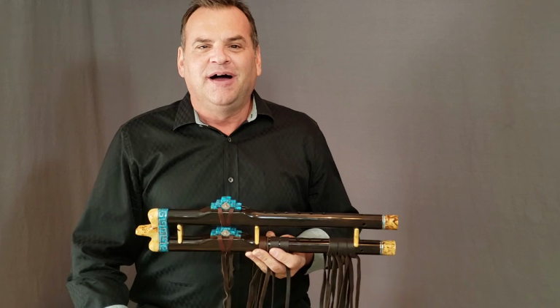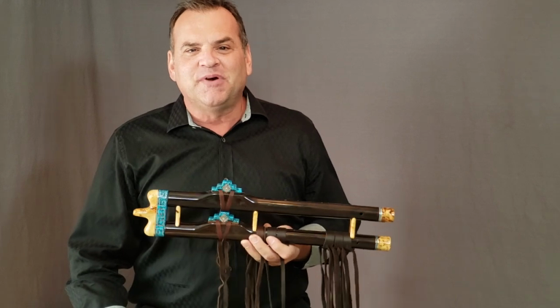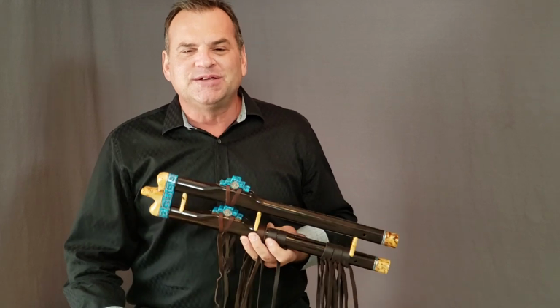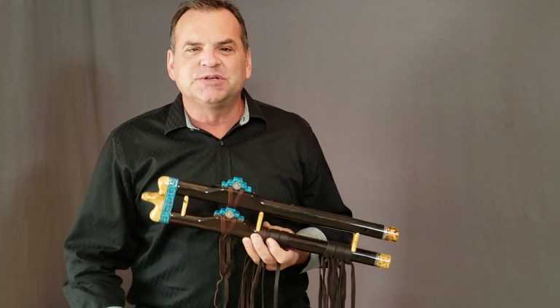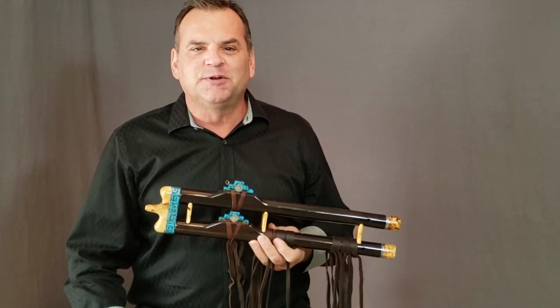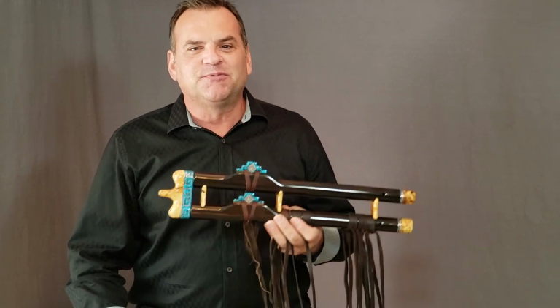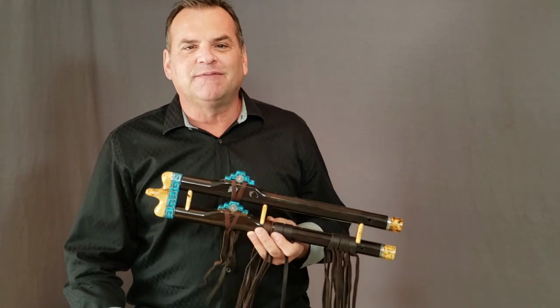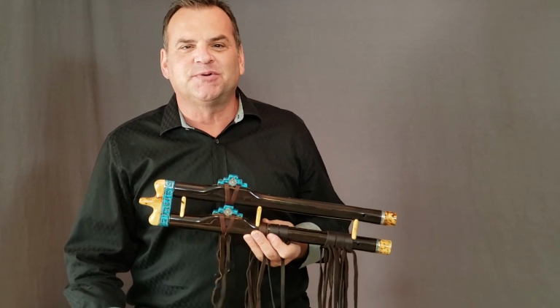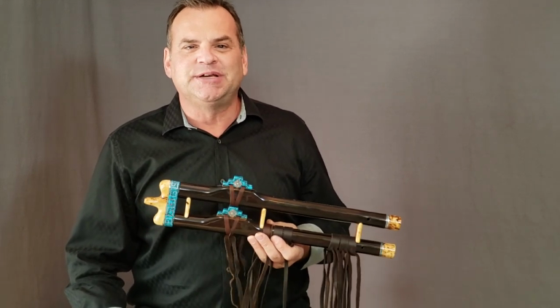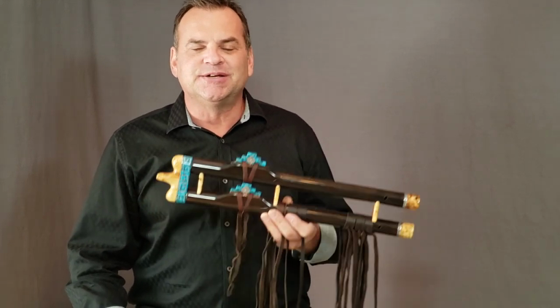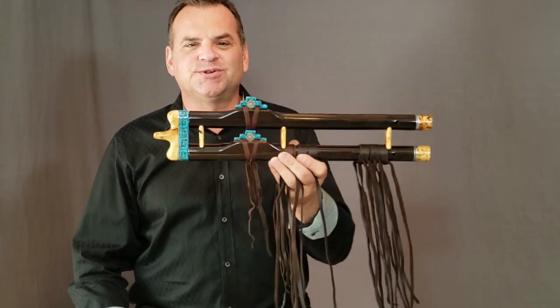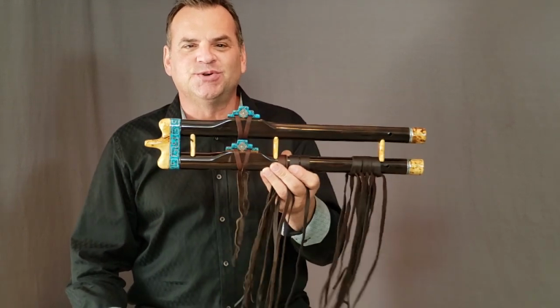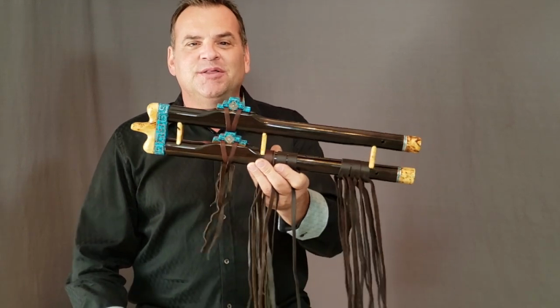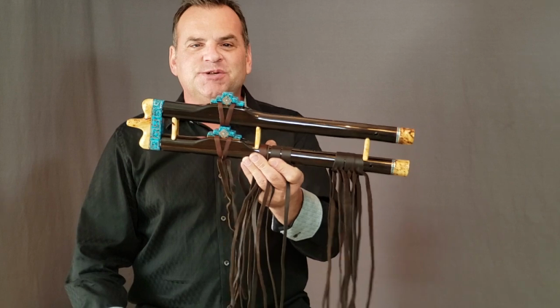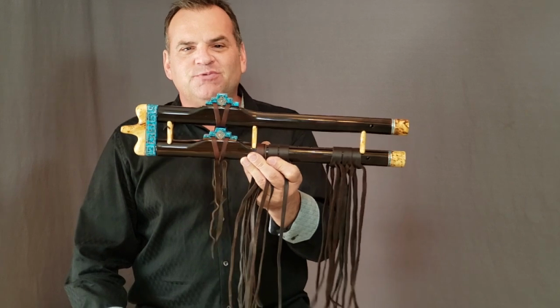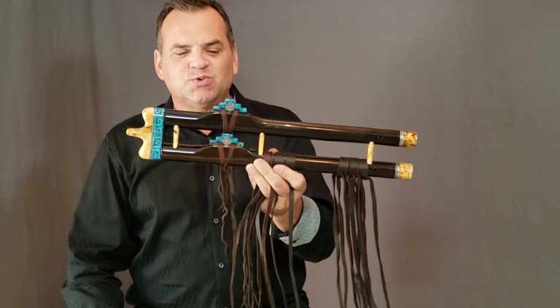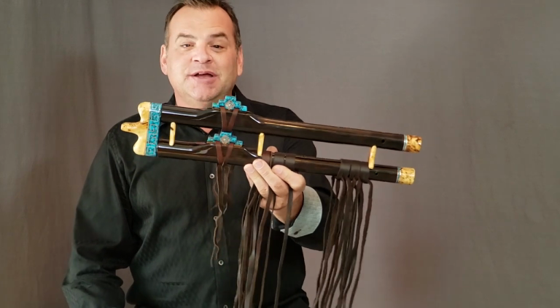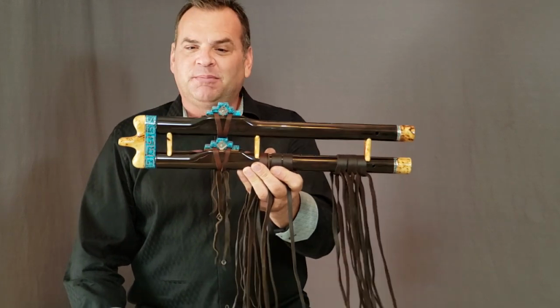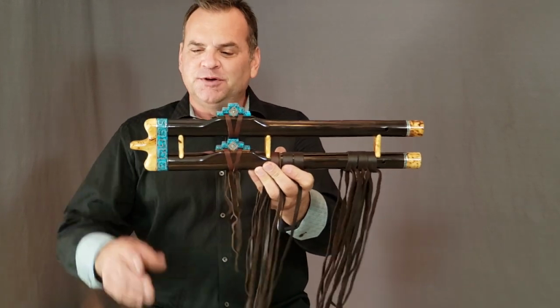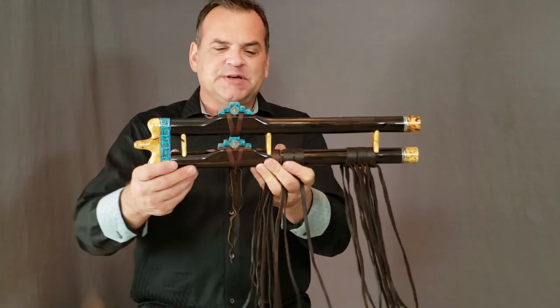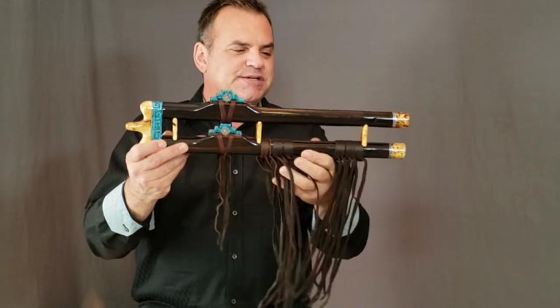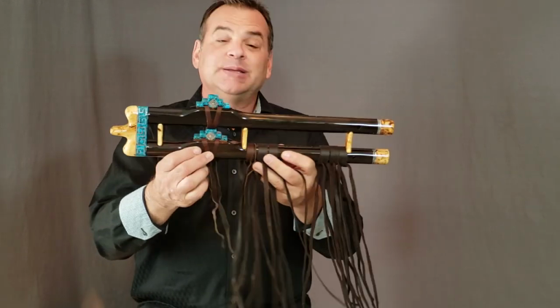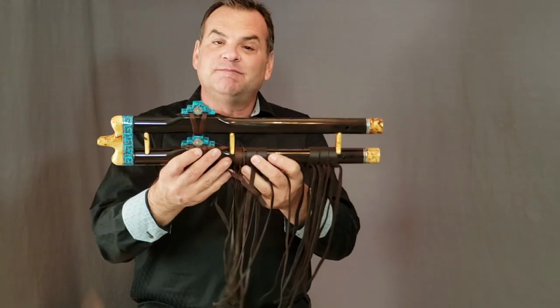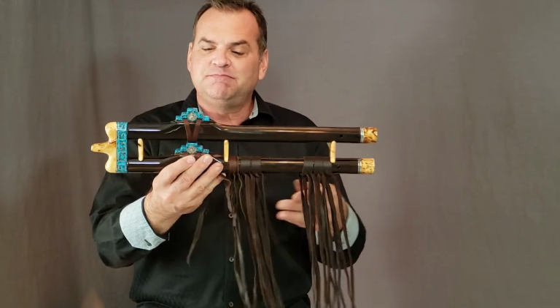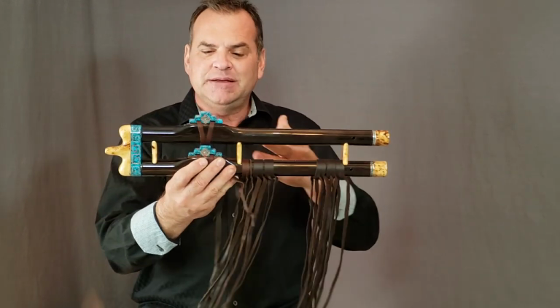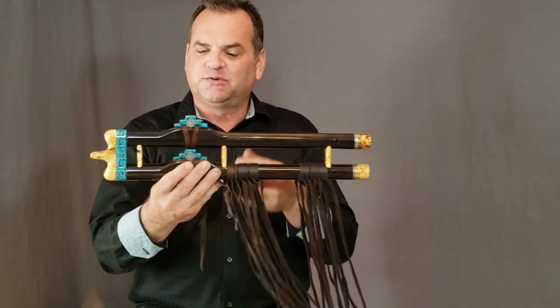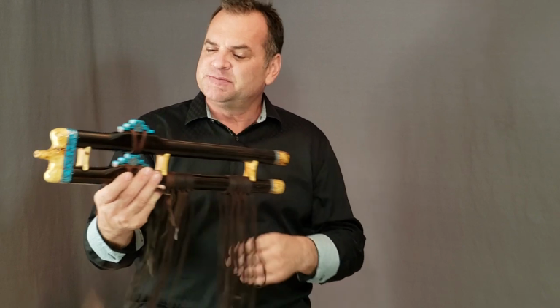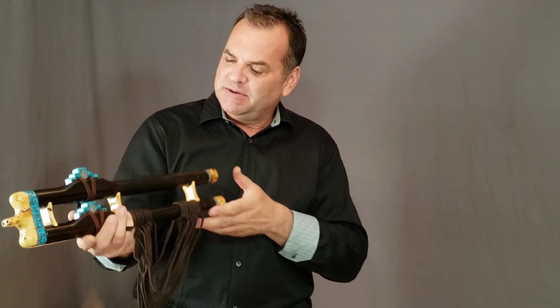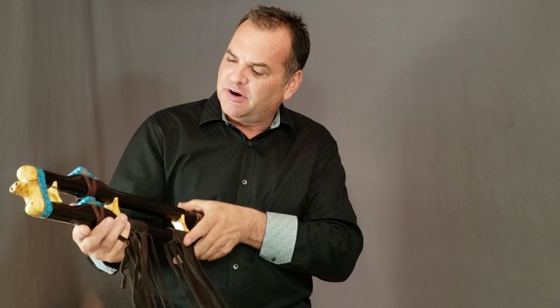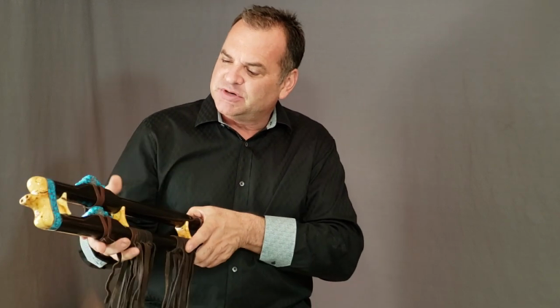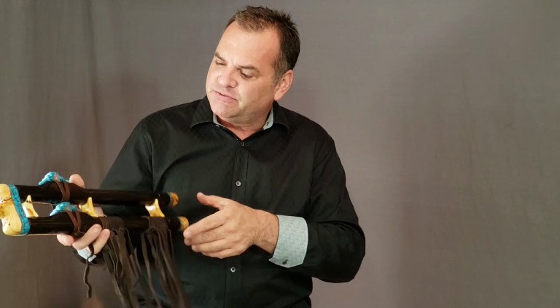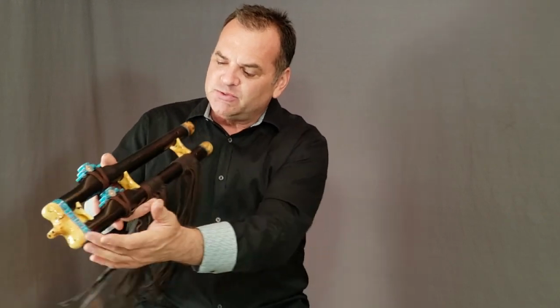Hi, I'm Brent Haynes with Wood Sound Flutes, and I'm thrilled to have this opportunity to introduce you to the Brazilian Rosewood Double Flute. This is in the key of mid B, and this flute is made from Brazilian Rosewood.